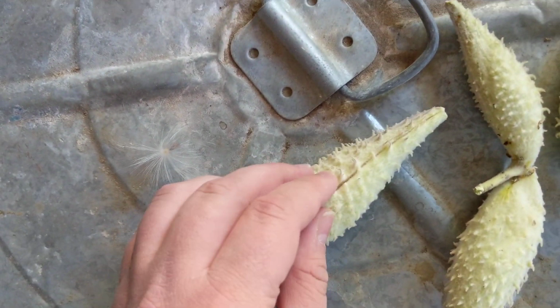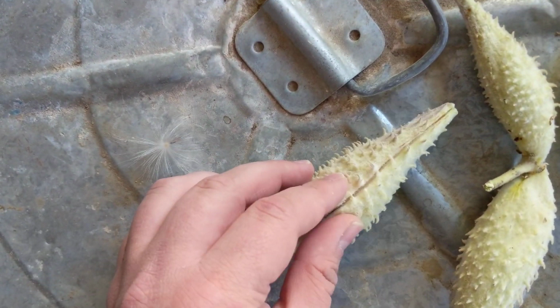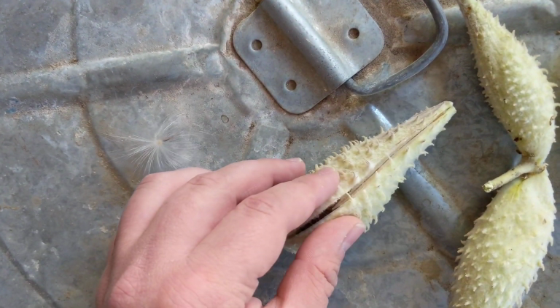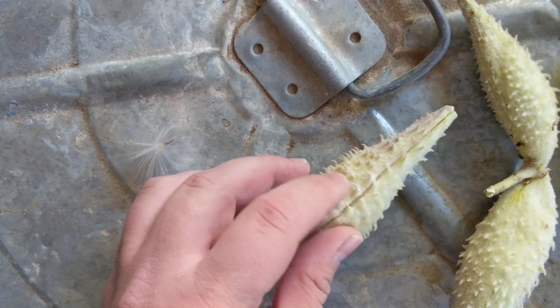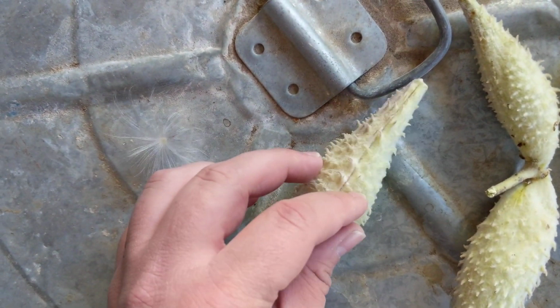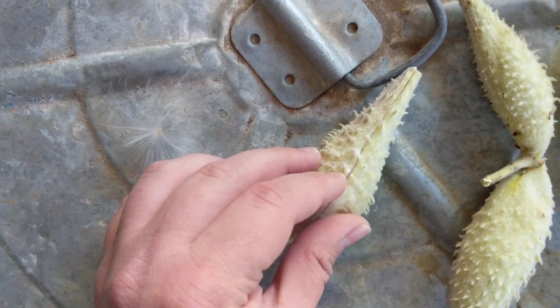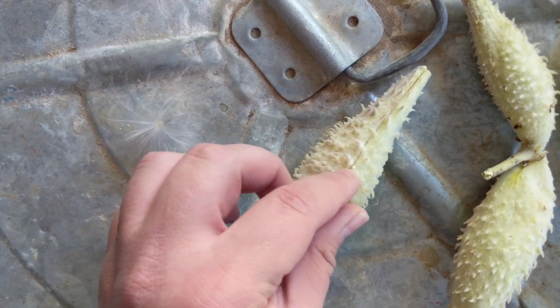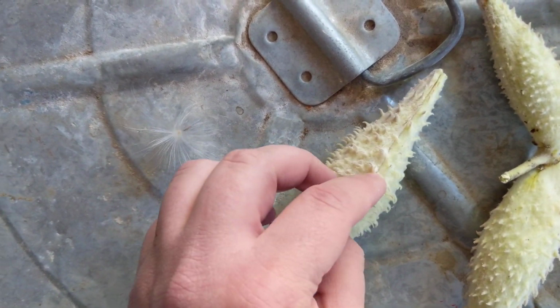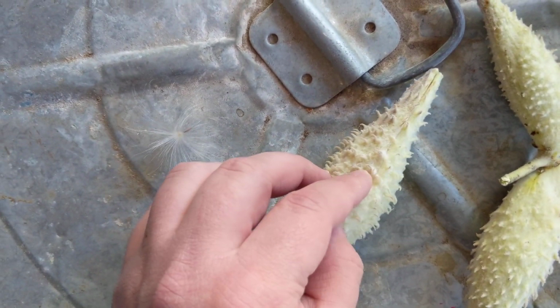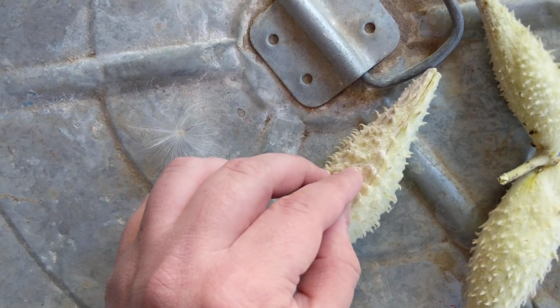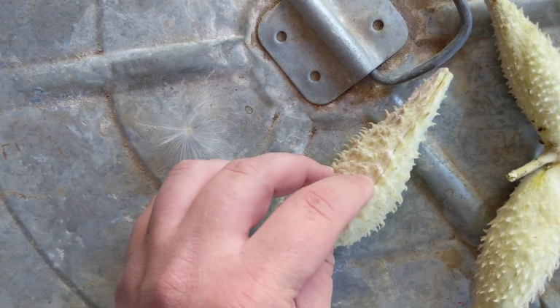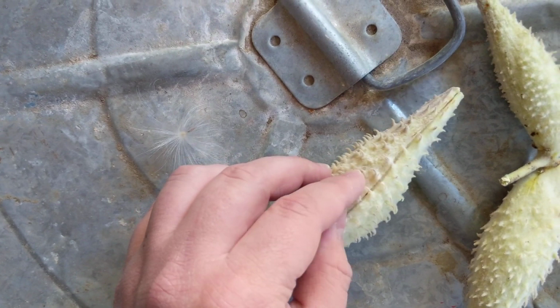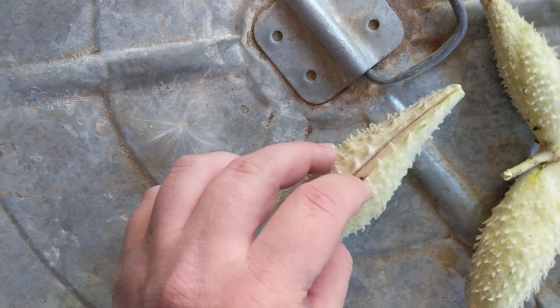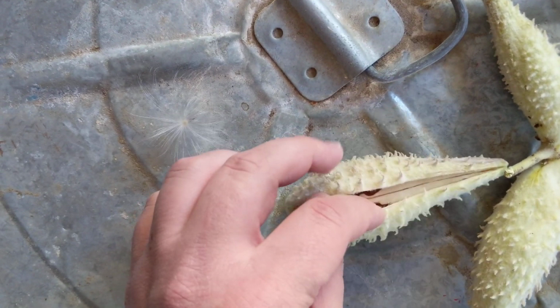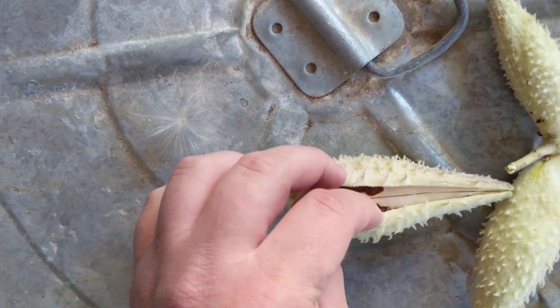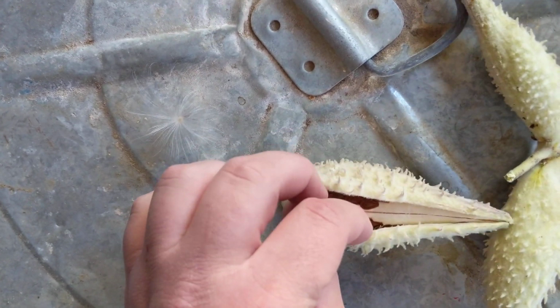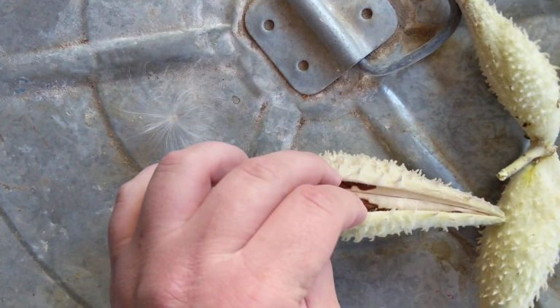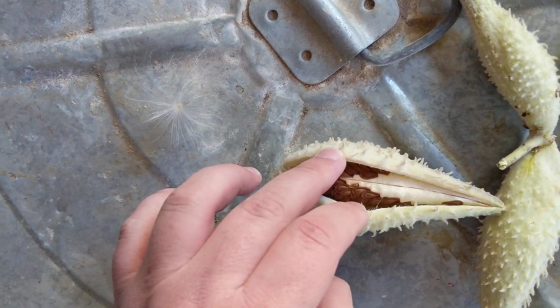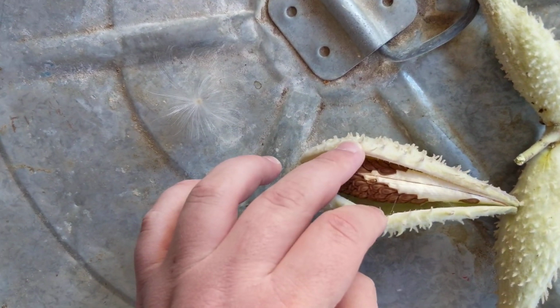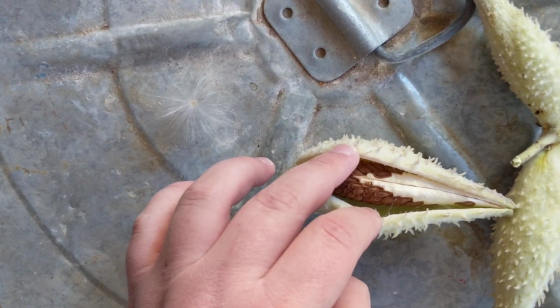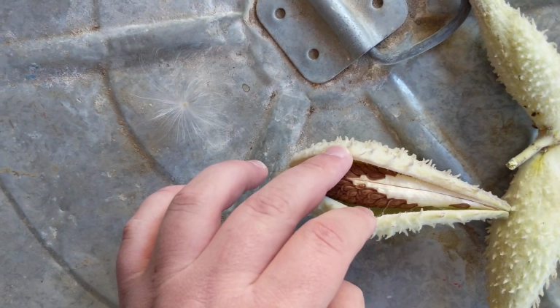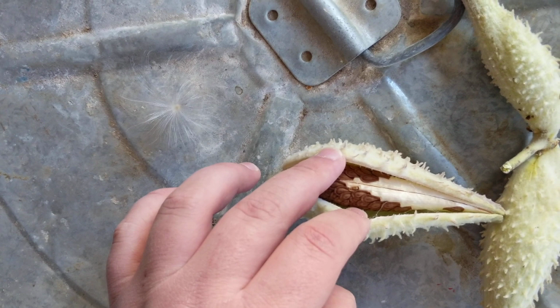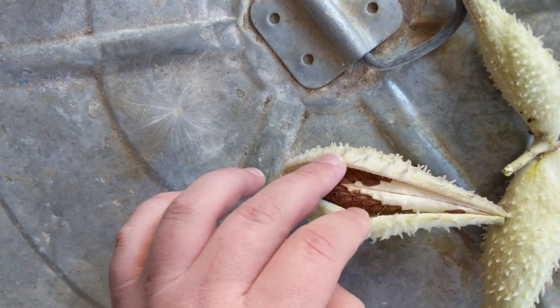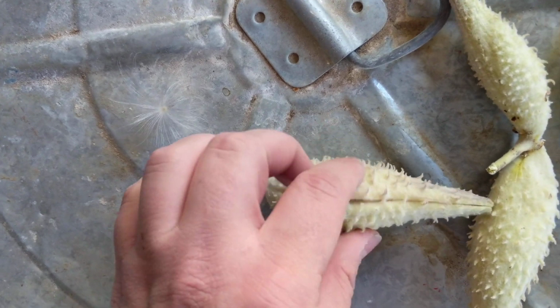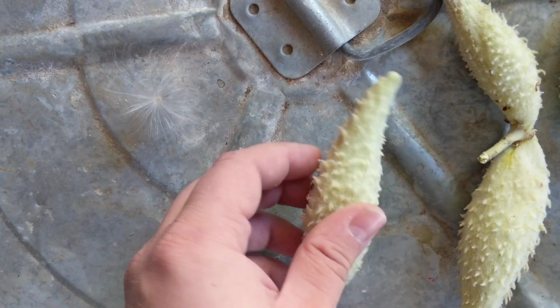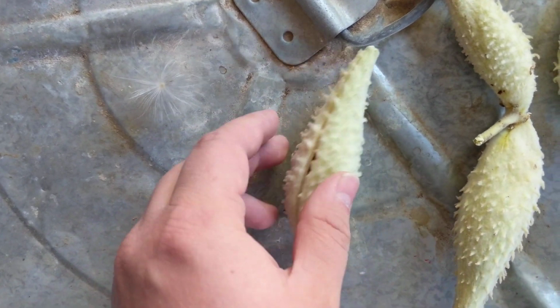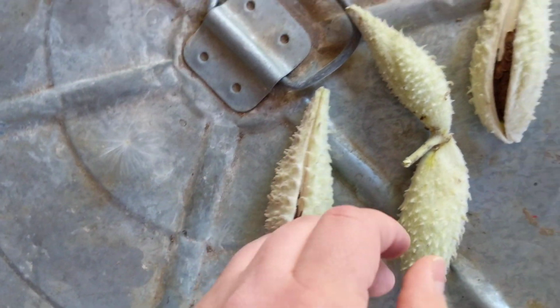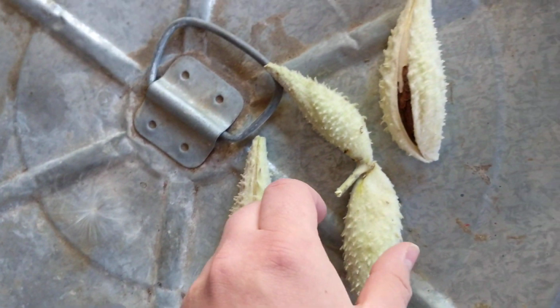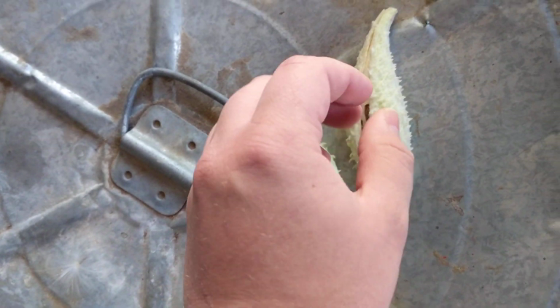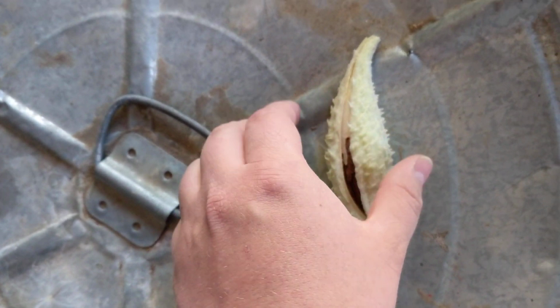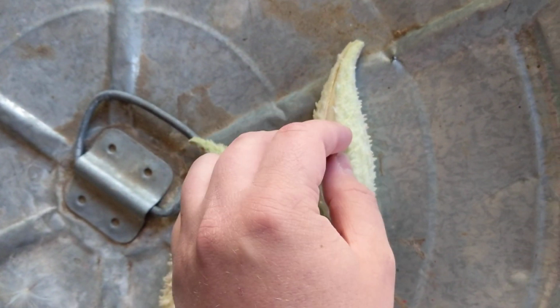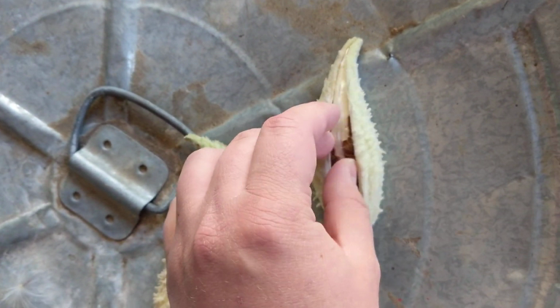And eventually all of these will split open and start to spread their seeds in the wind. And if you're wondering why you'd want to collect milkweed seeds, they're very pretty flowers and they're good for monarch butterflies.